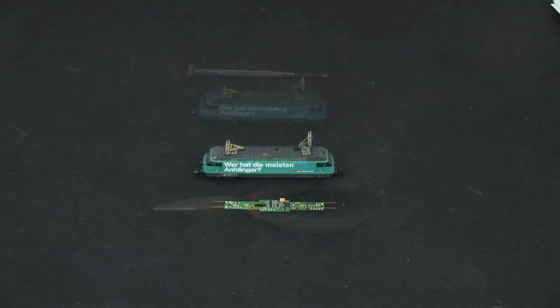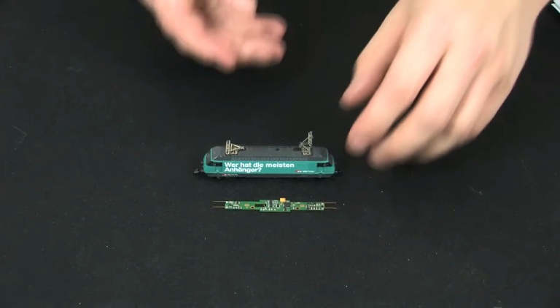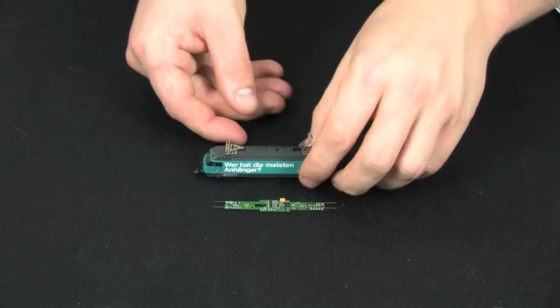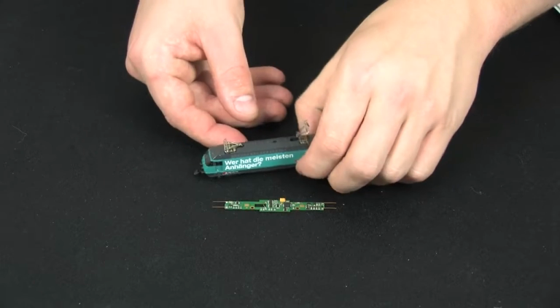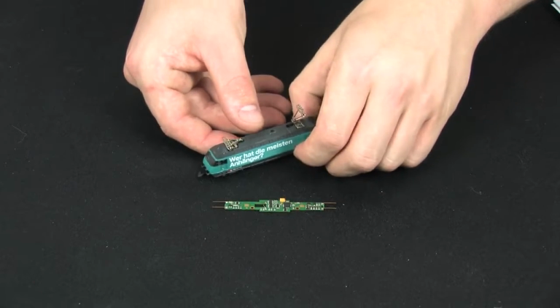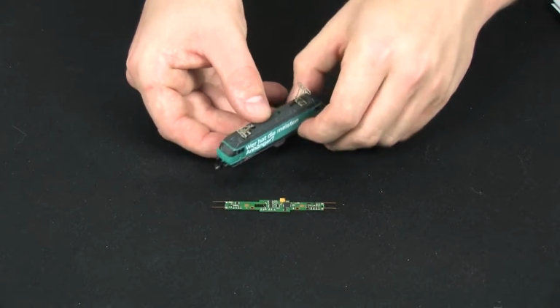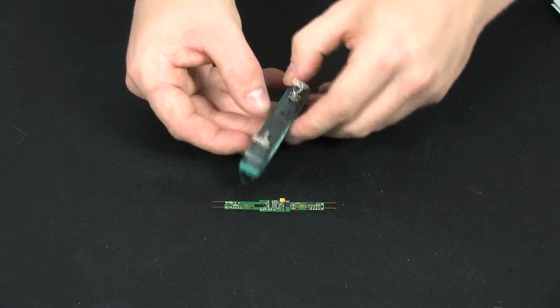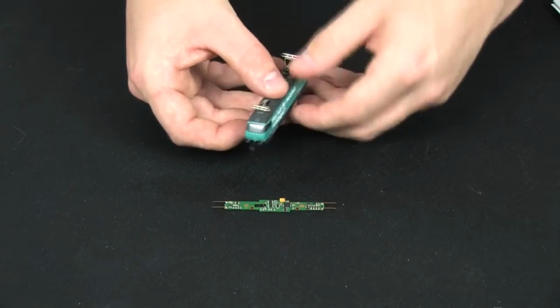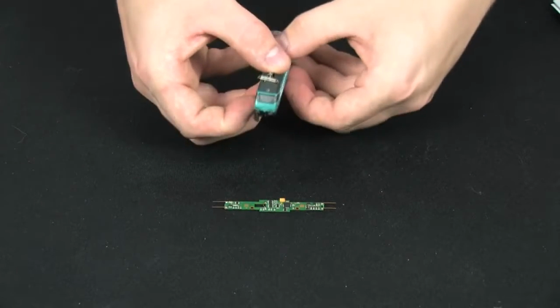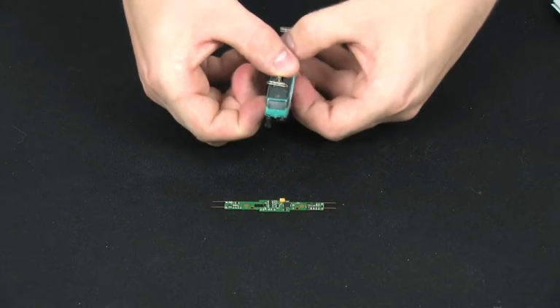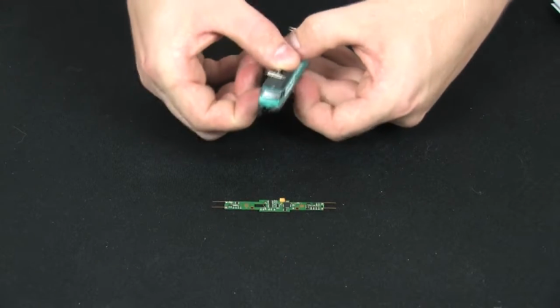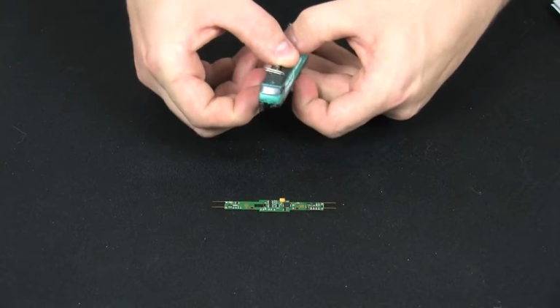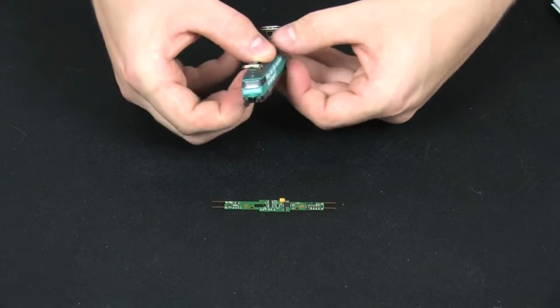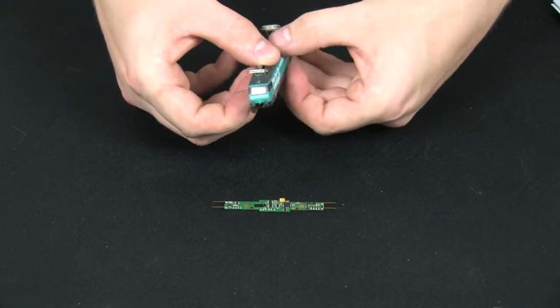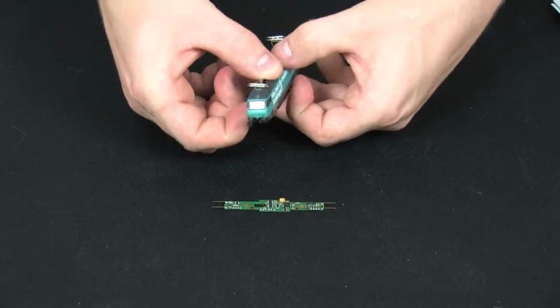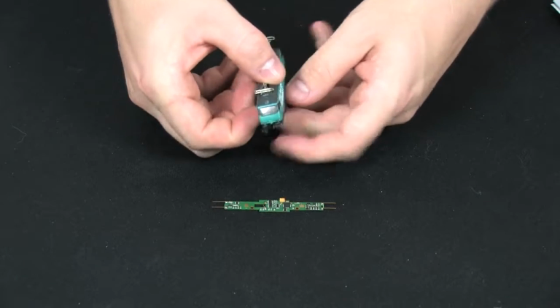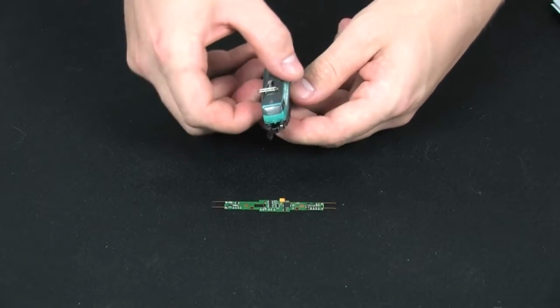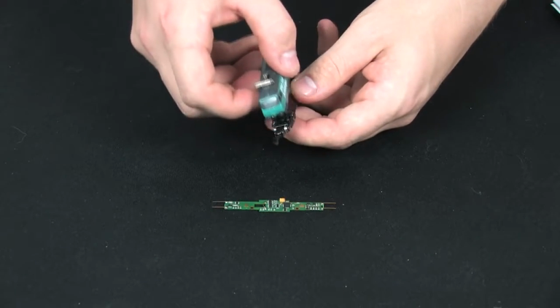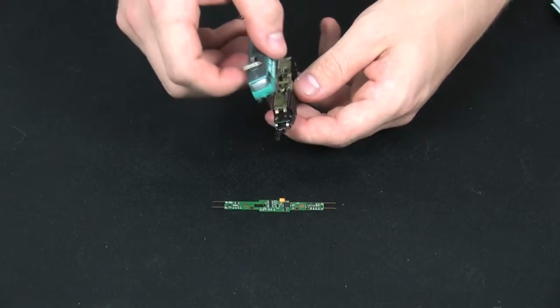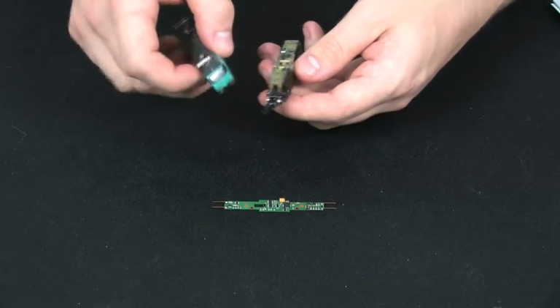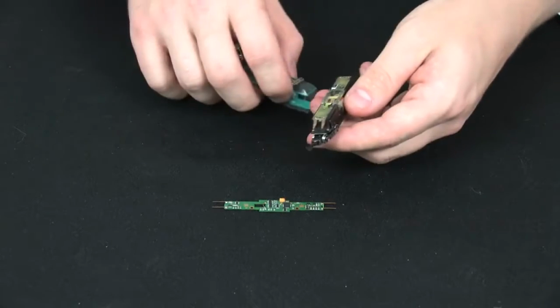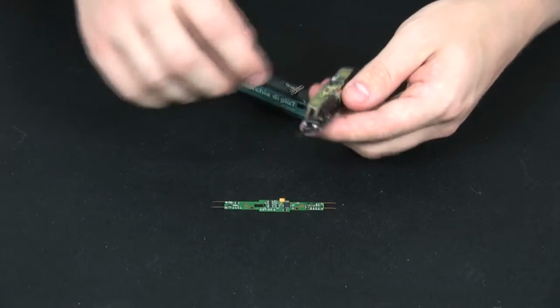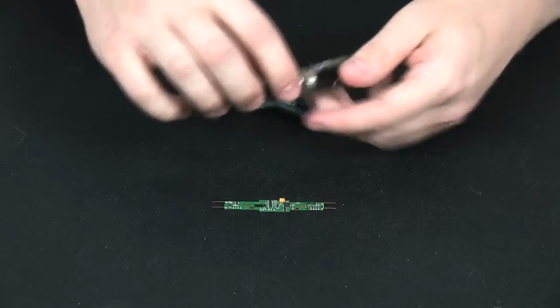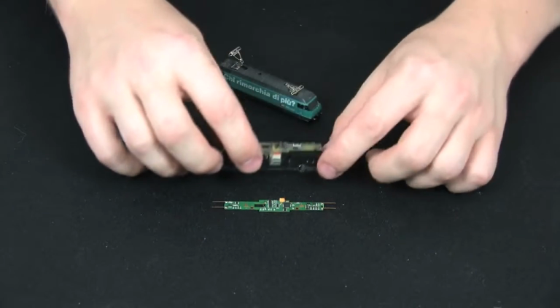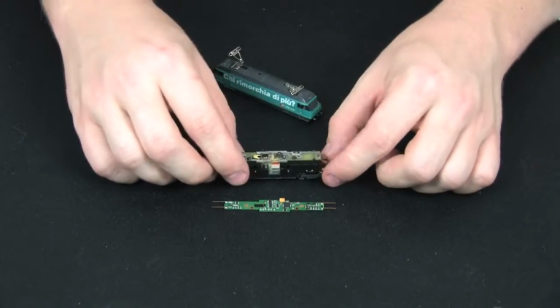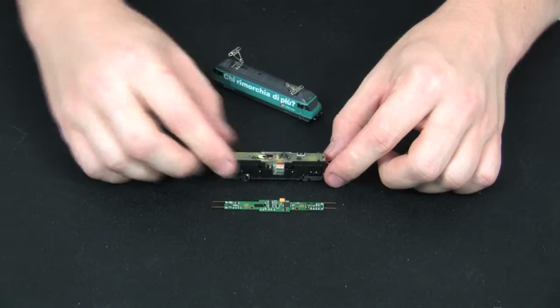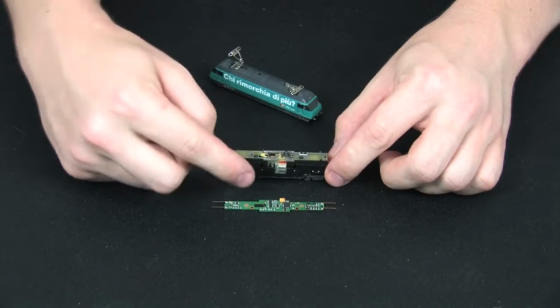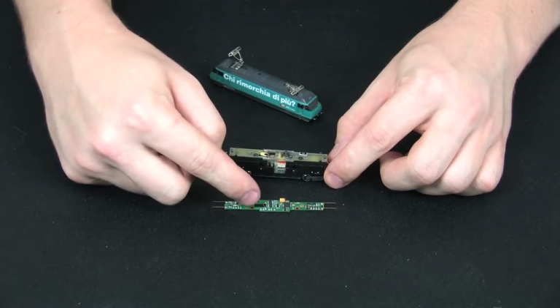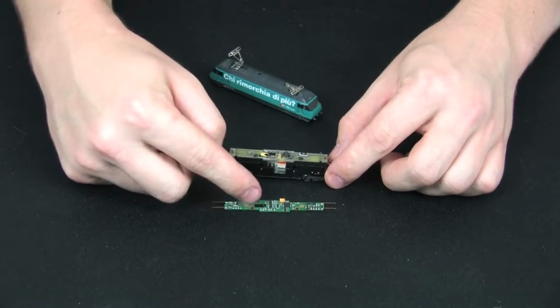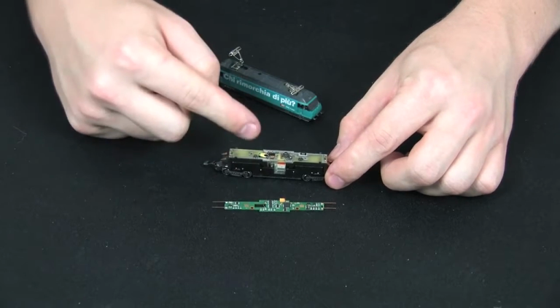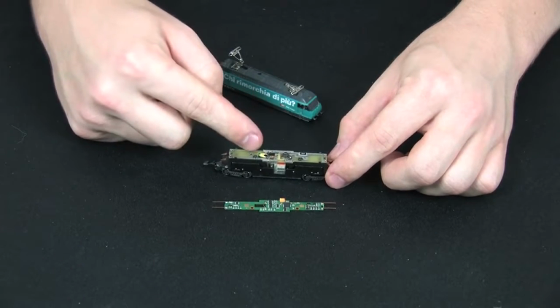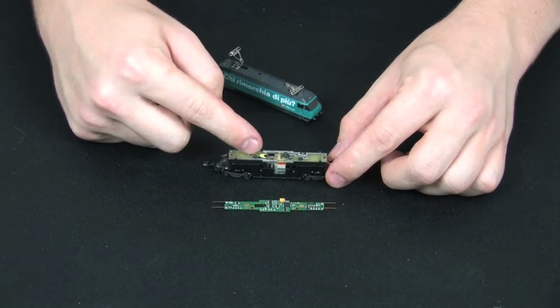The first step is going to be removing the shell of the locomotive. You can do this by gently prying up on the edges and the body will fall free. It's important to keep the locomotive lined up so these pieces are over this resistor.